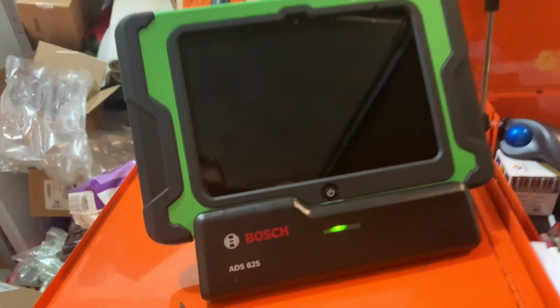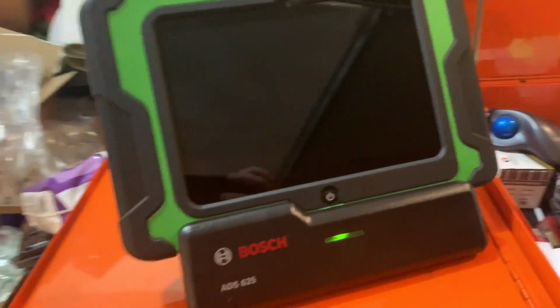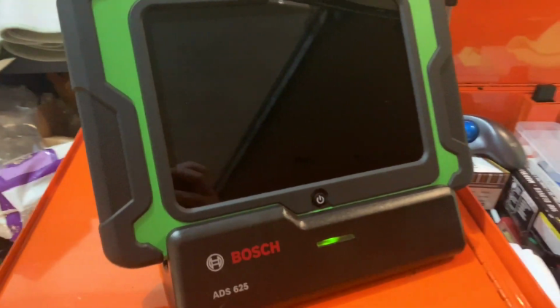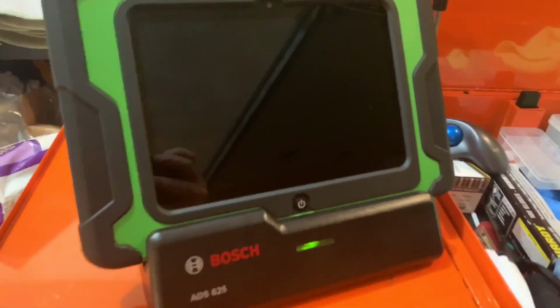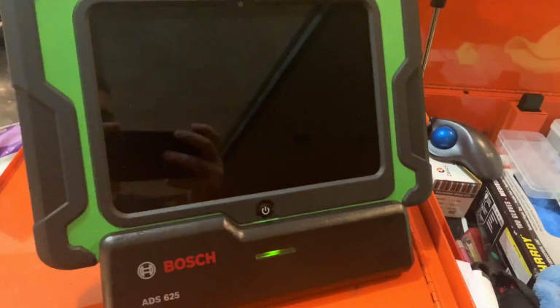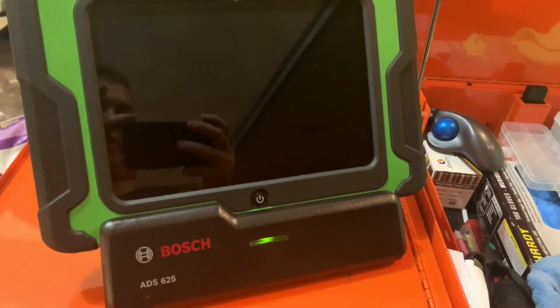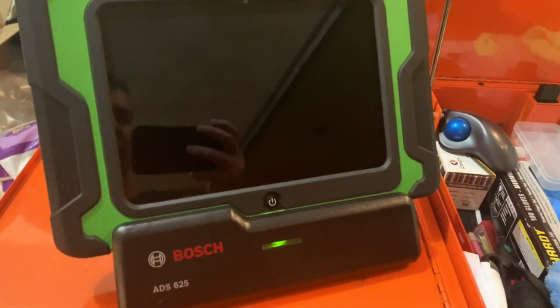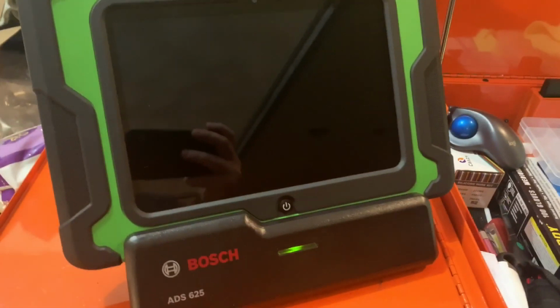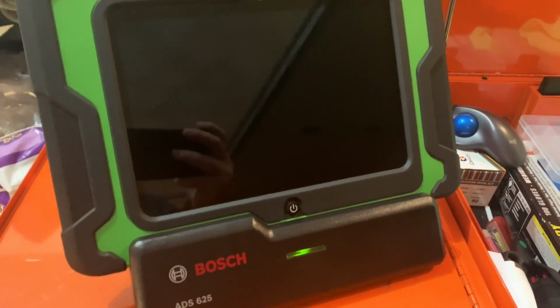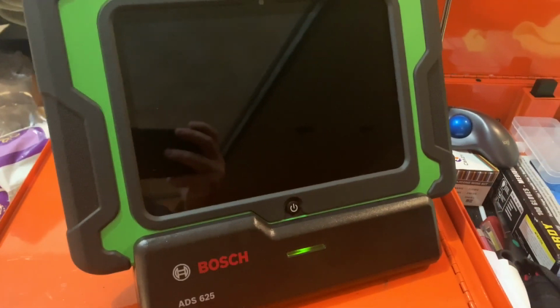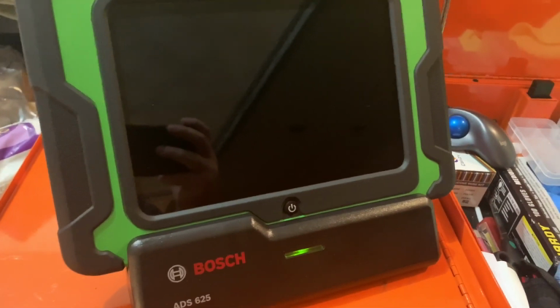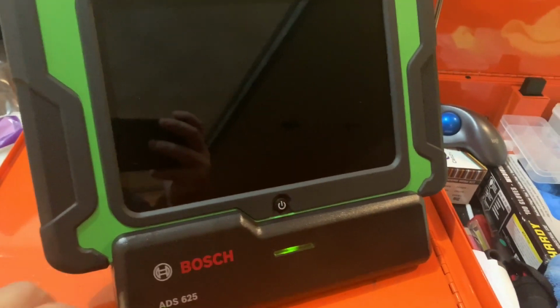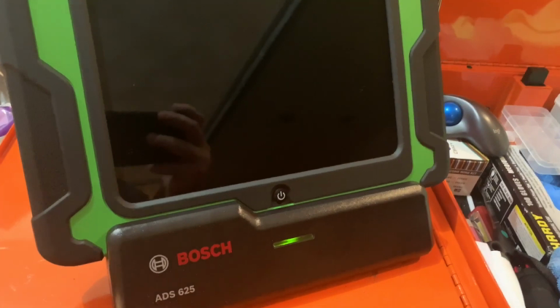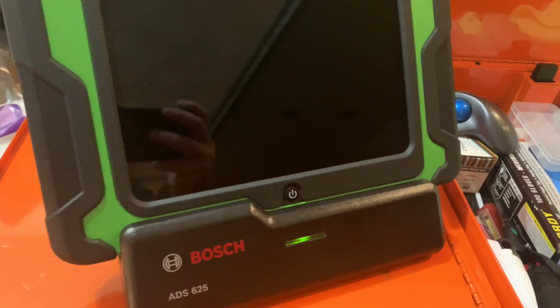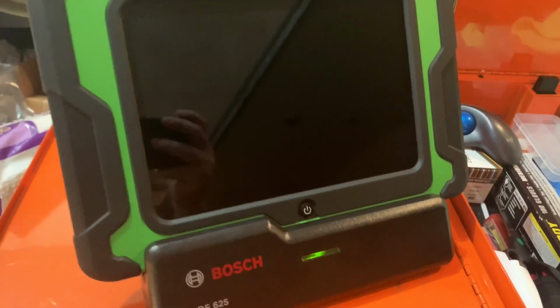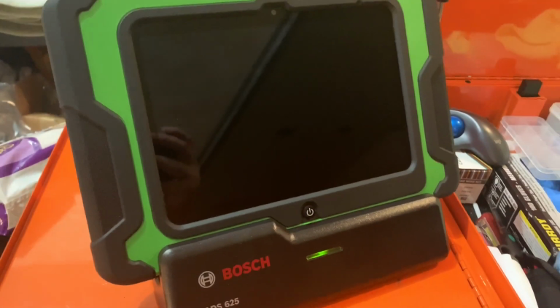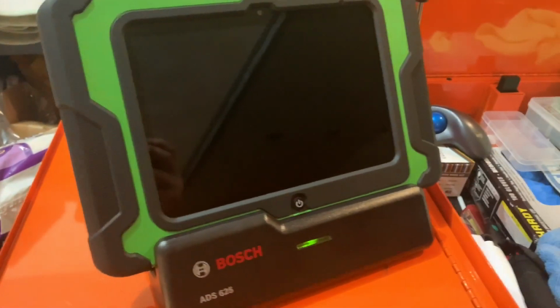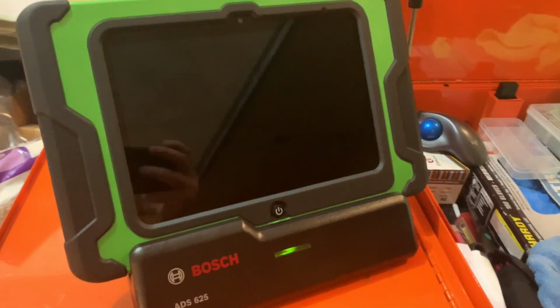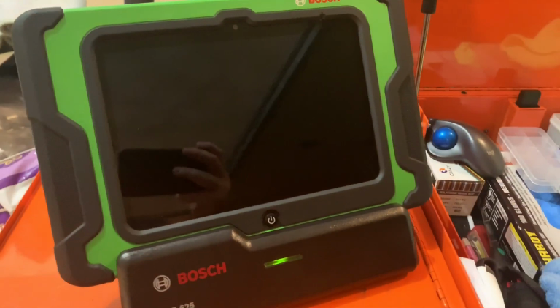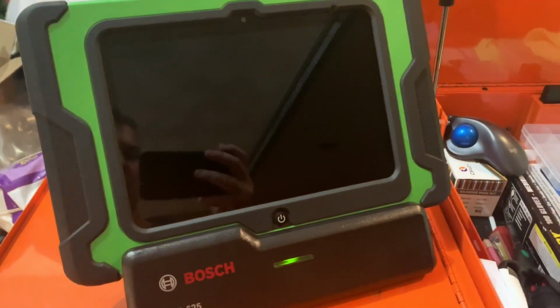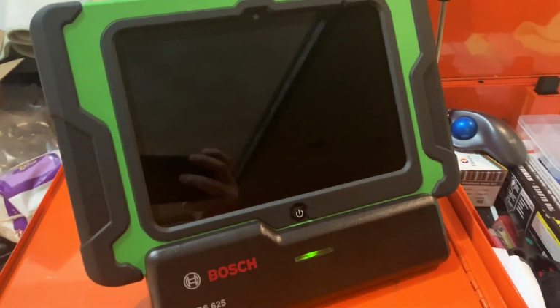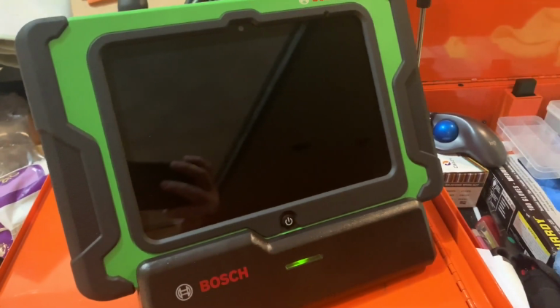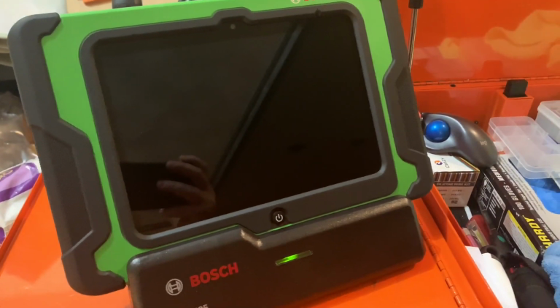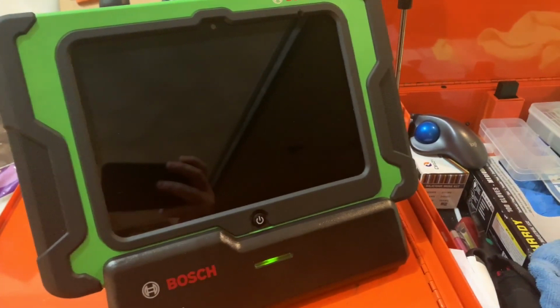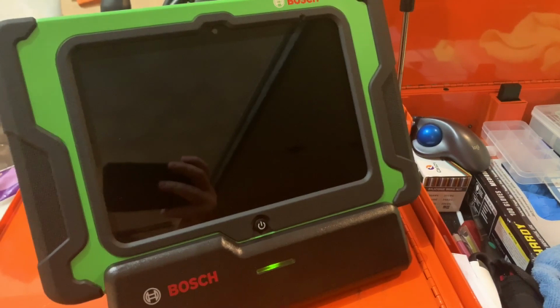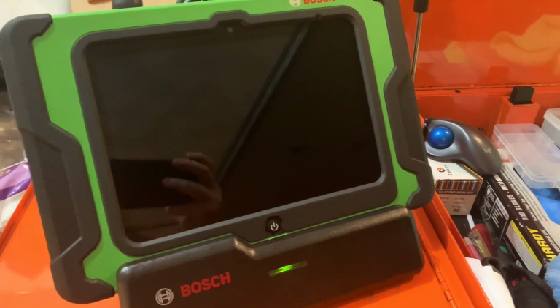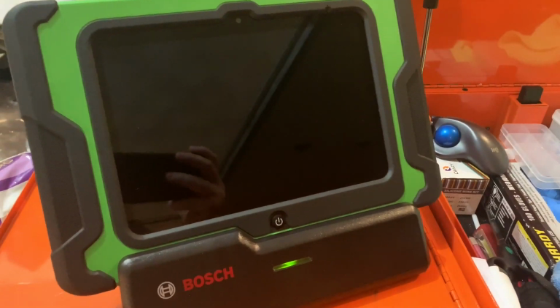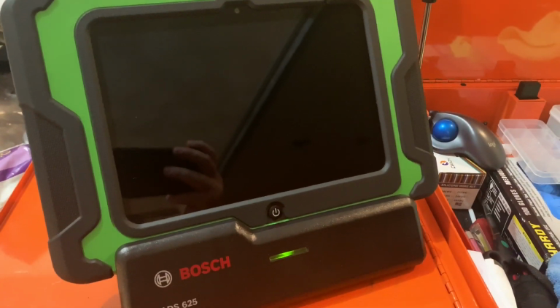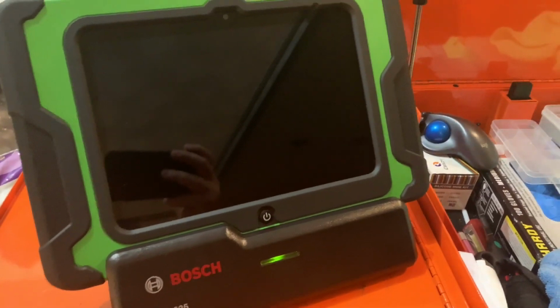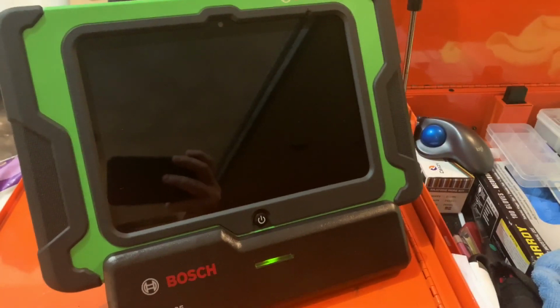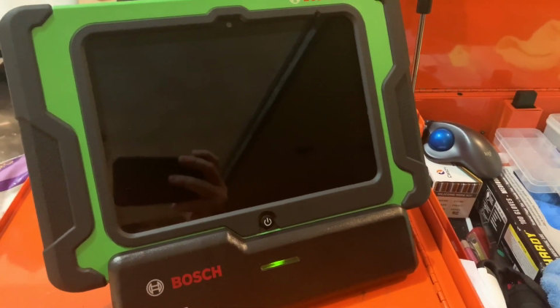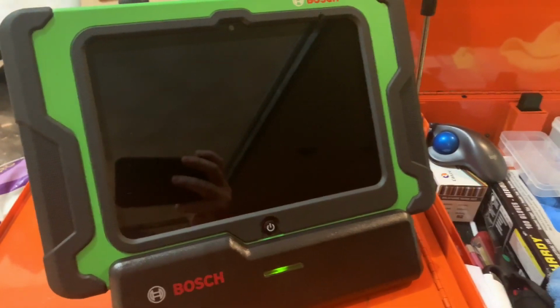Hey guys, I wanted to do another in-depth video on the Bosch ADS-625. I know I did one on the Chrysler secure gateway module, but I wanted to get into this machine and show you what it can do and go from there.